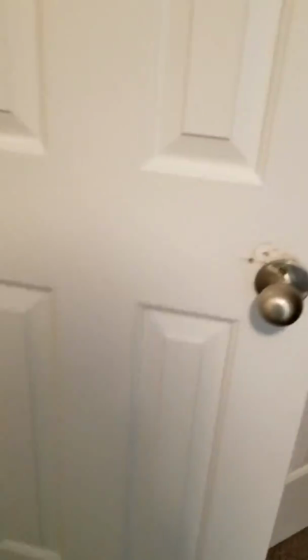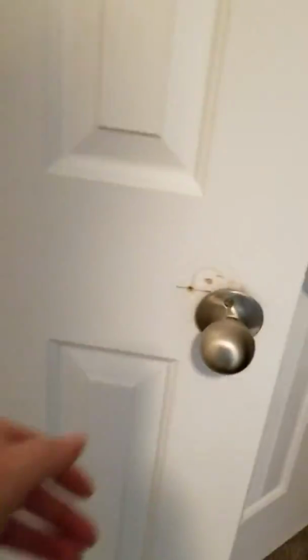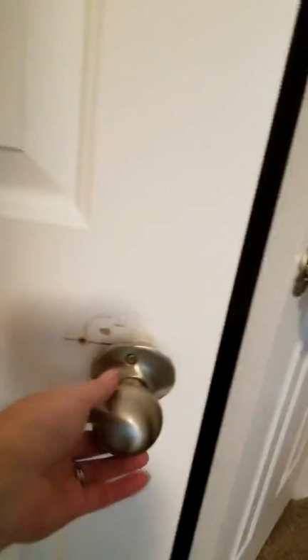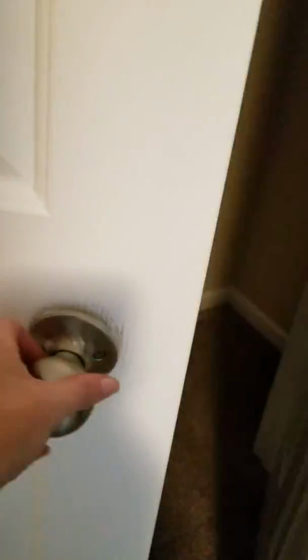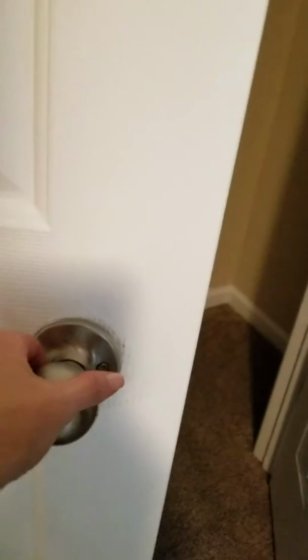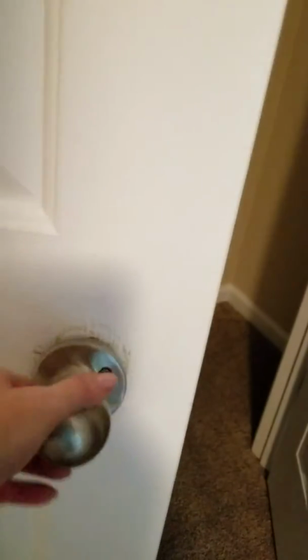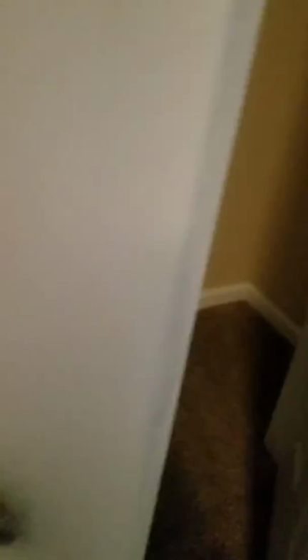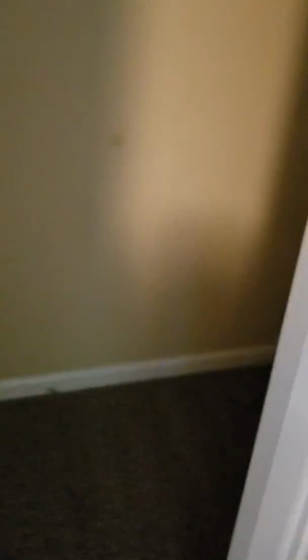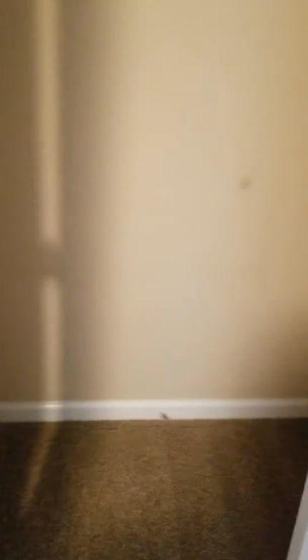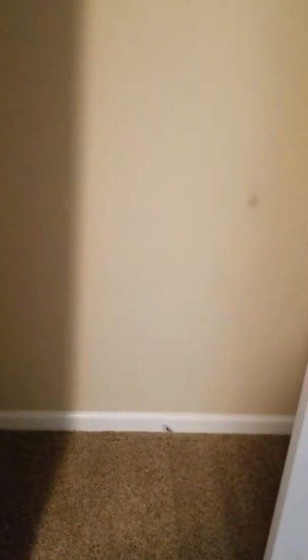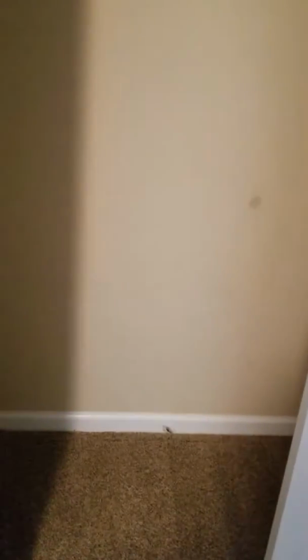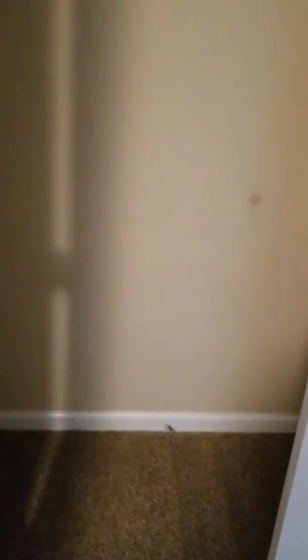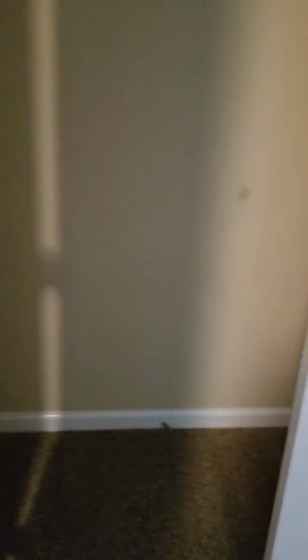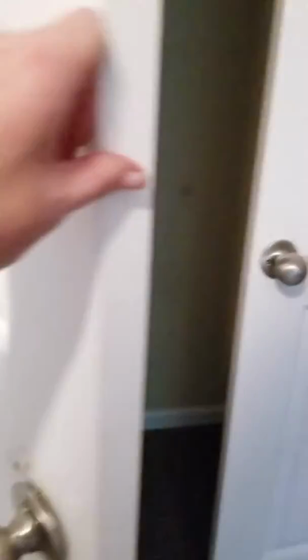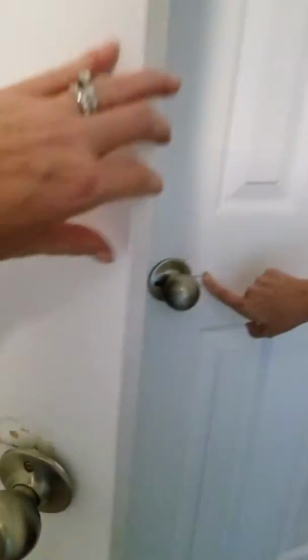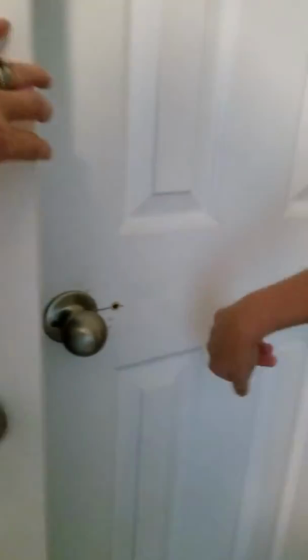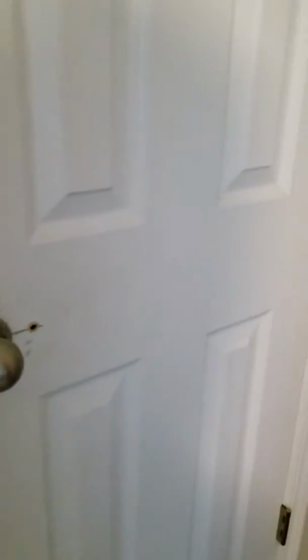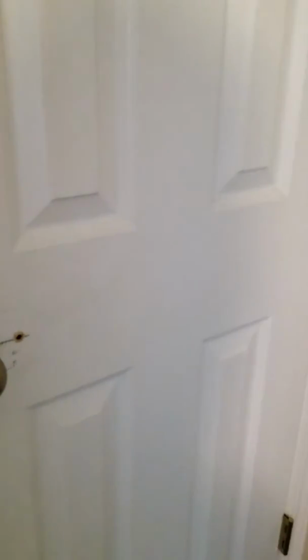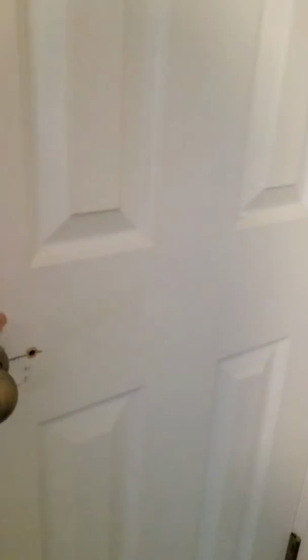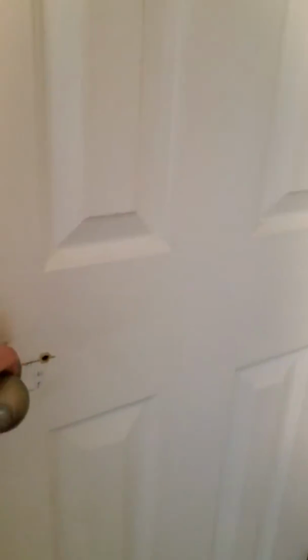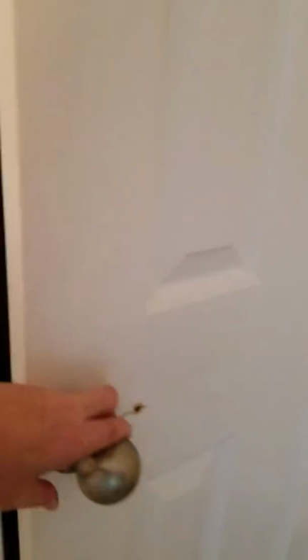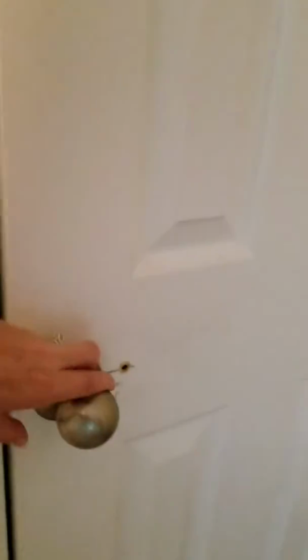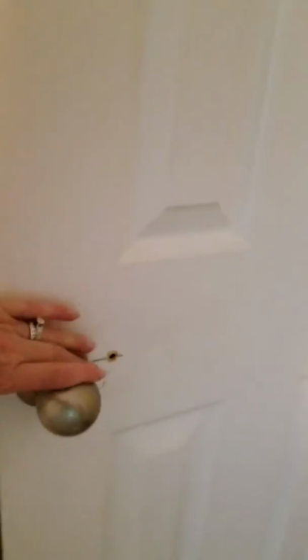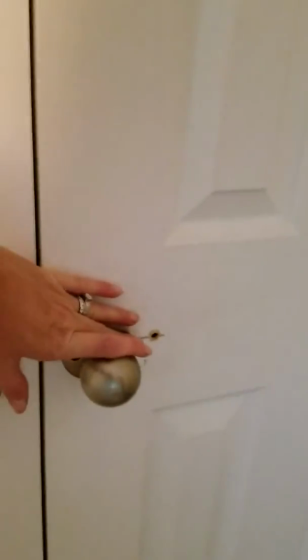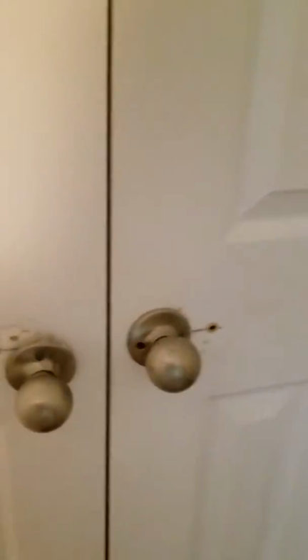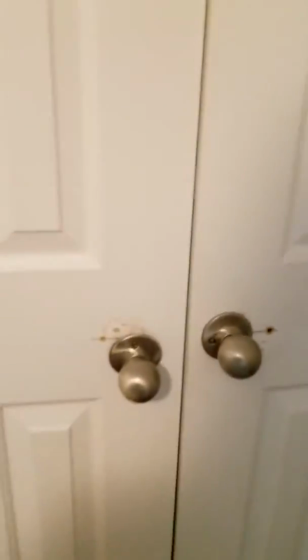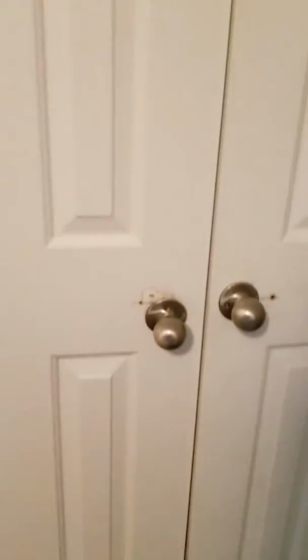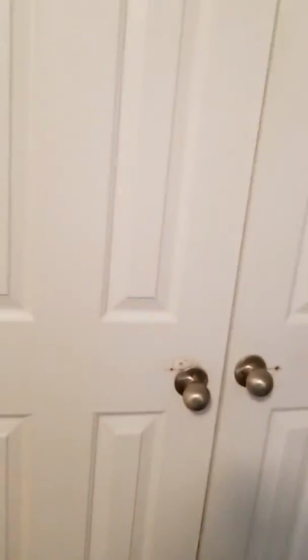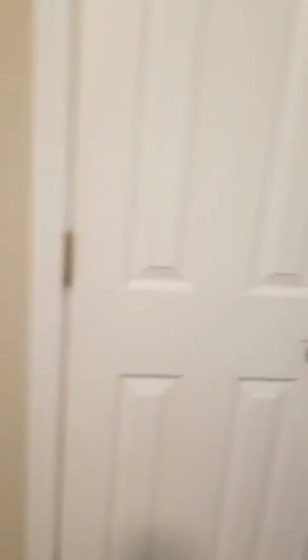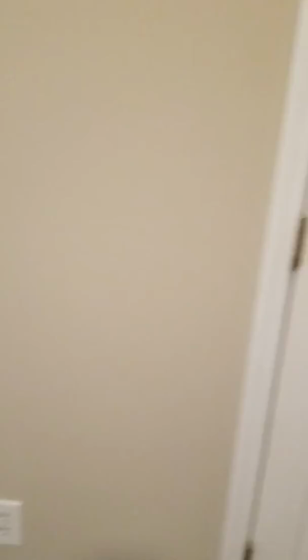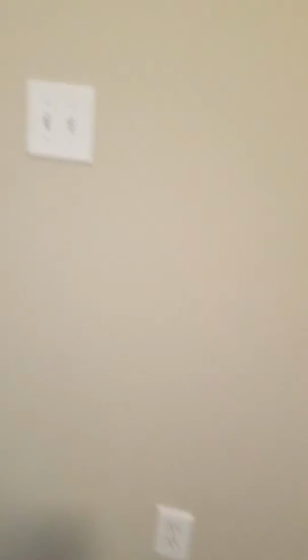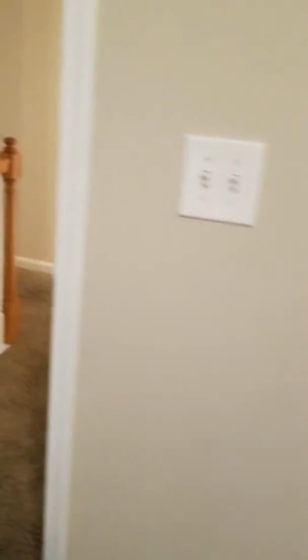We'll get them to fix the door knob. He needs to fix the closet — we'll get the closet taken care of.